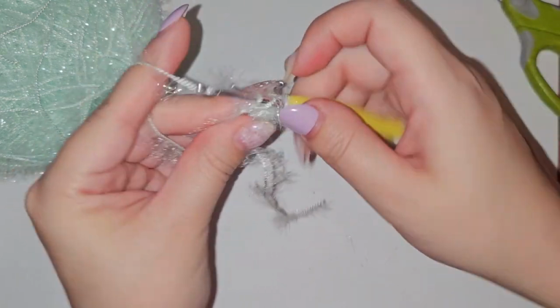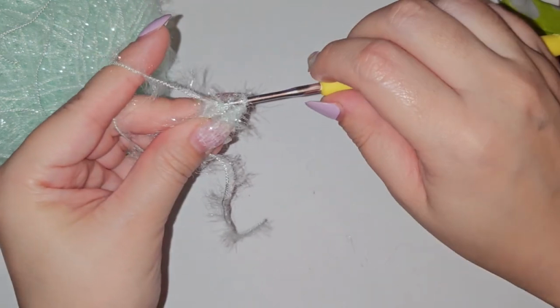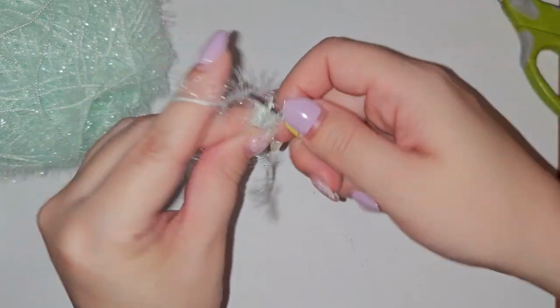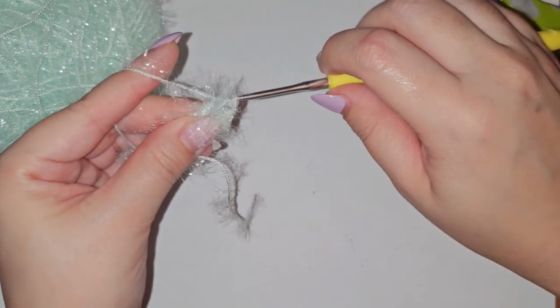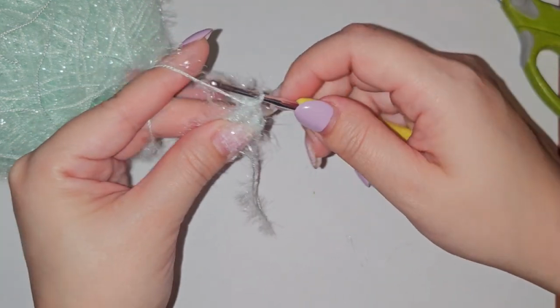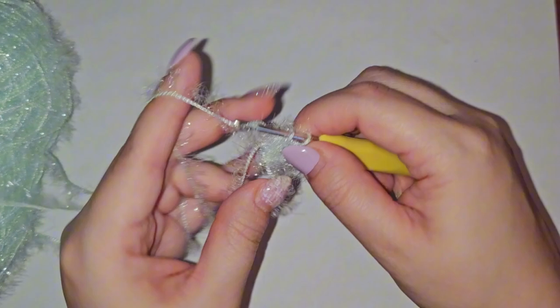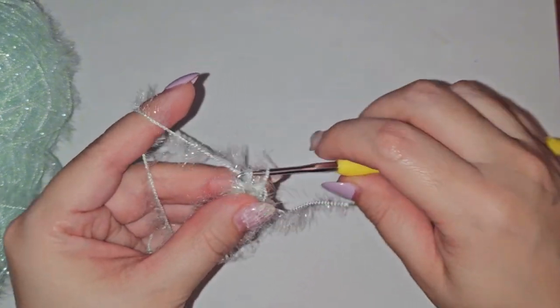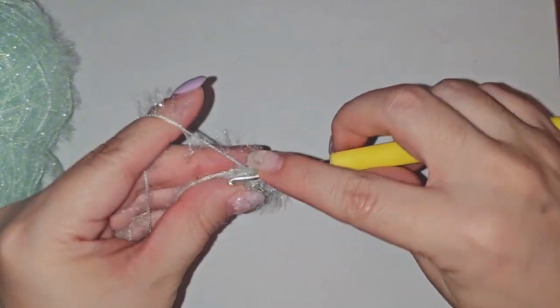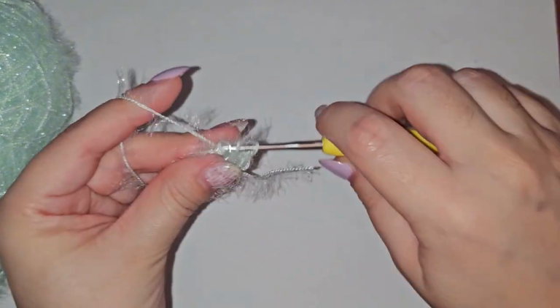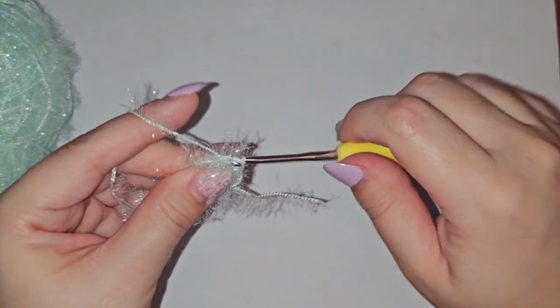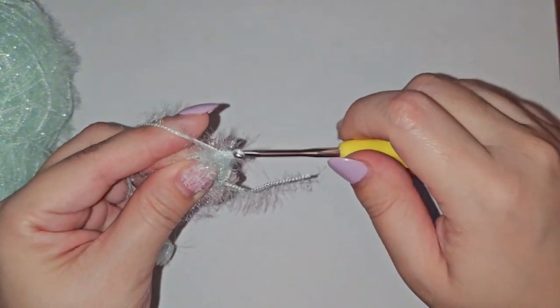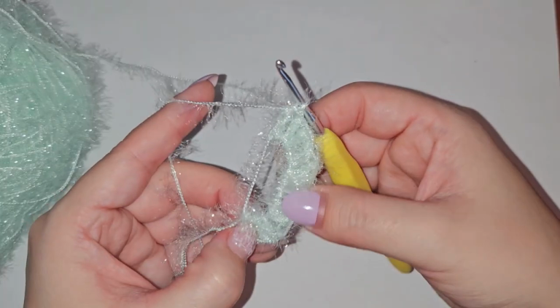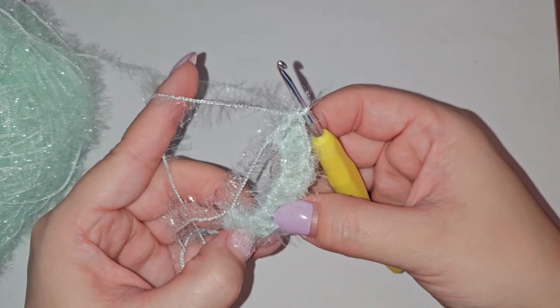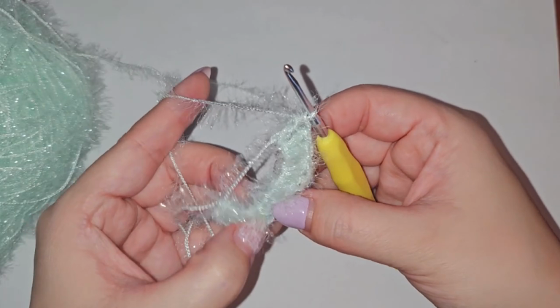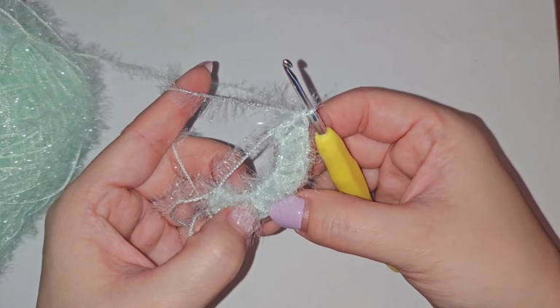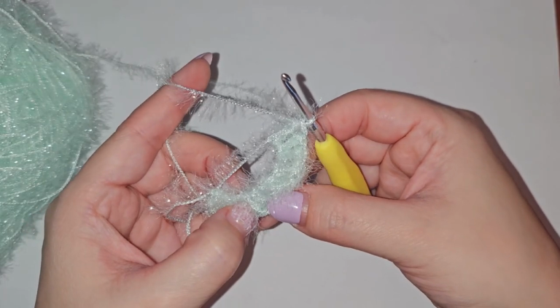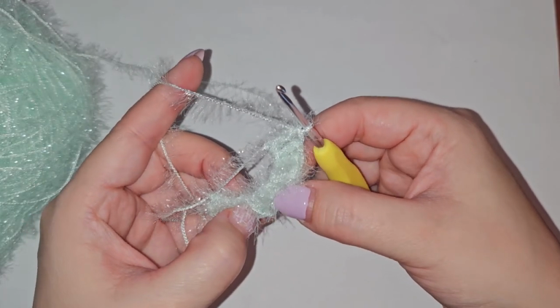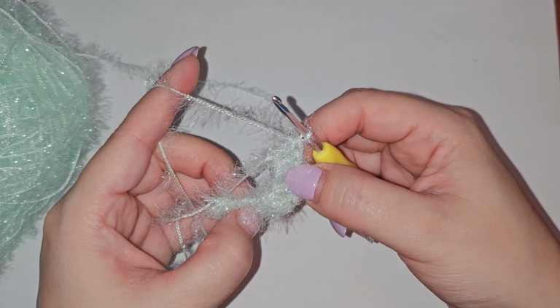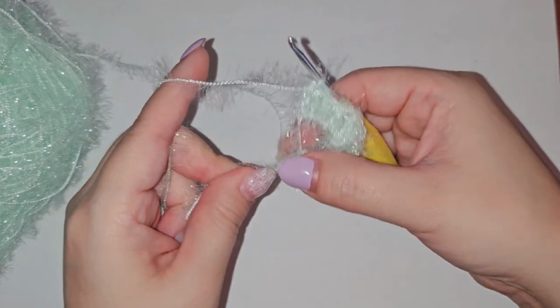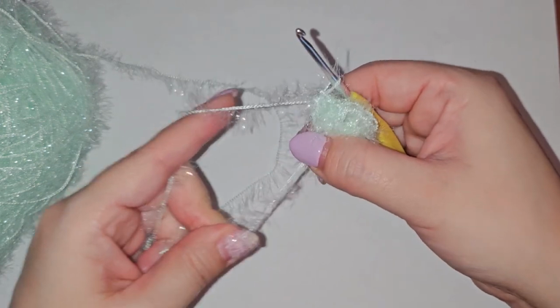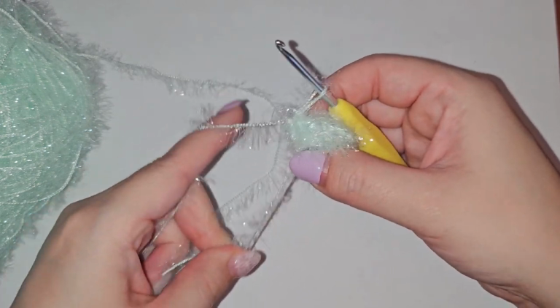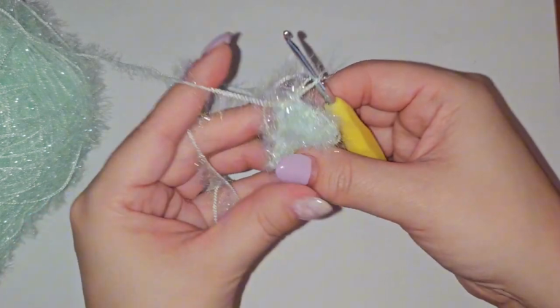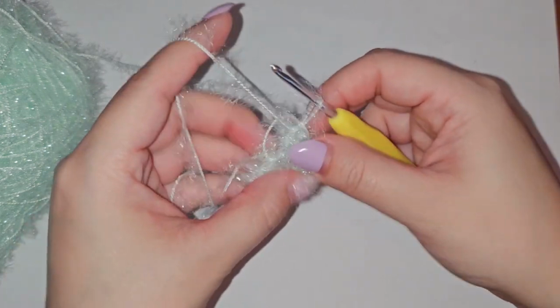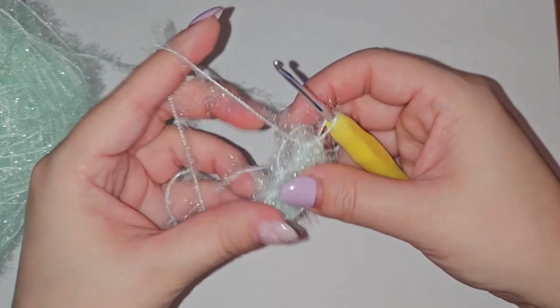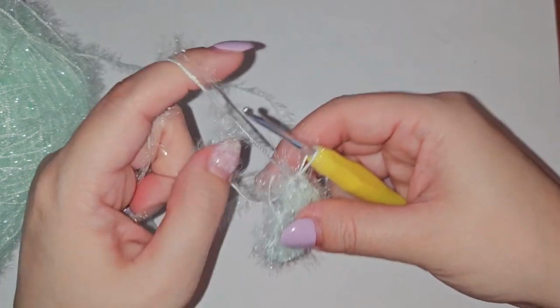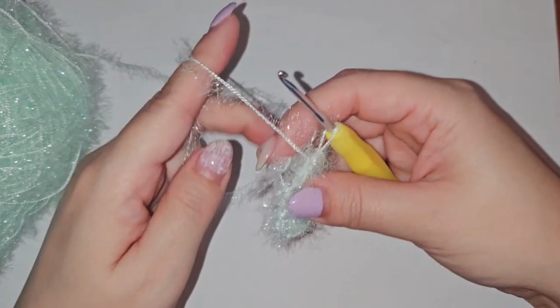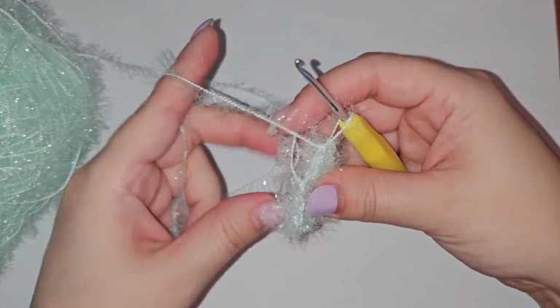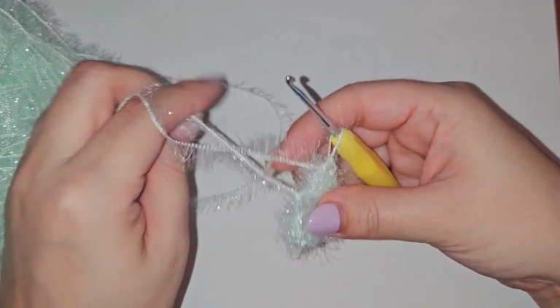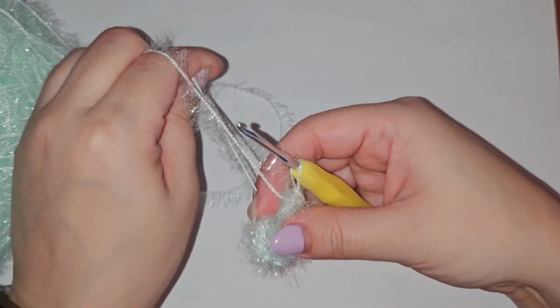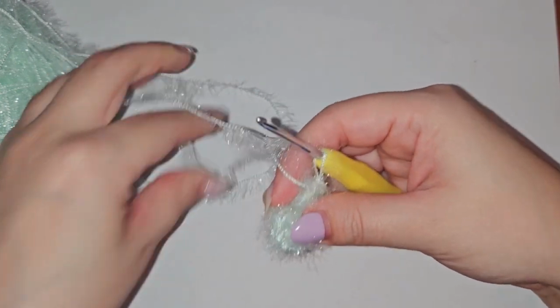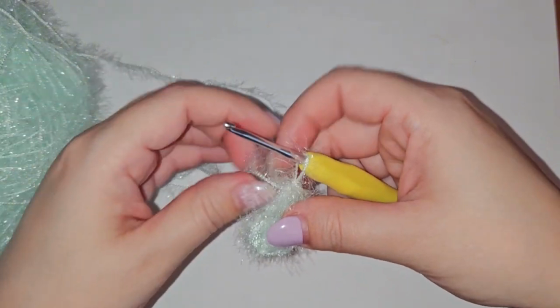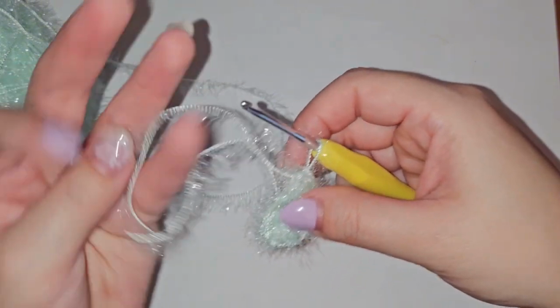You'll be doing your 12 double crochets into that magic loop, and once you get close to the end you can go ahead and count to make sure you have those 12 double crochets, and then pull that string.